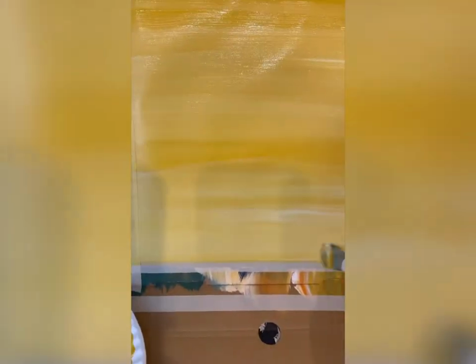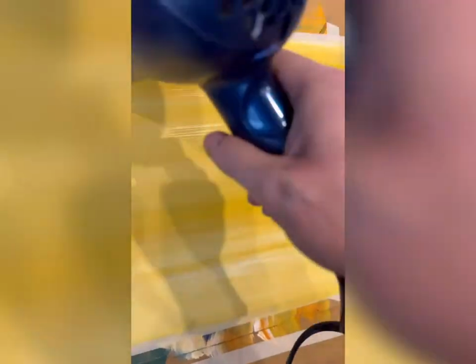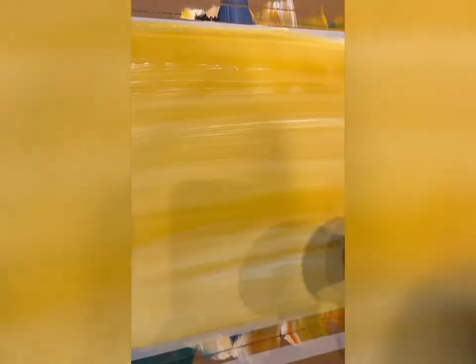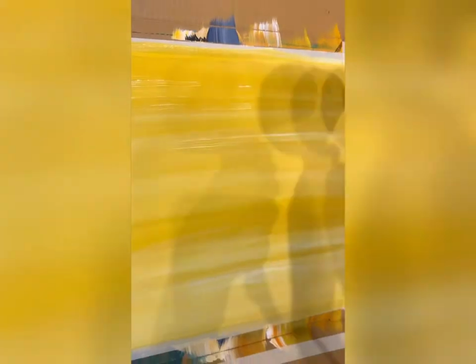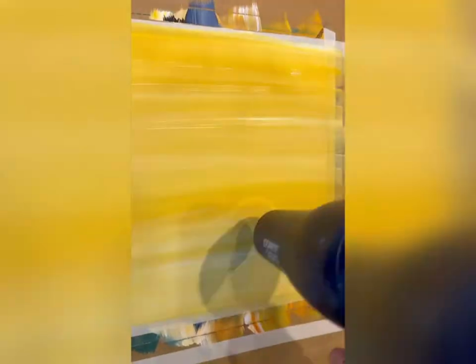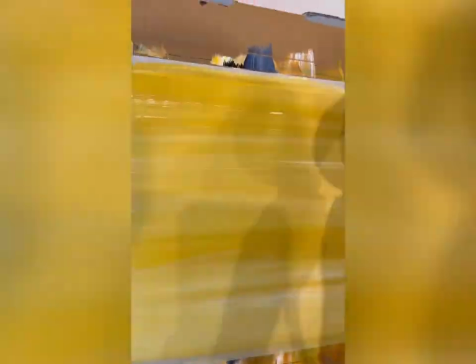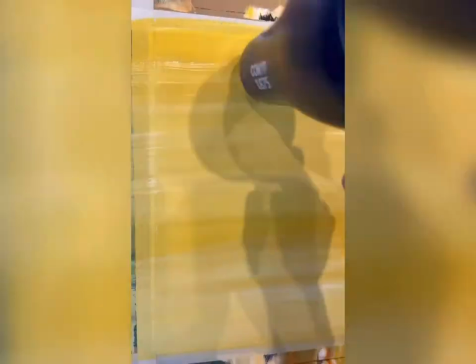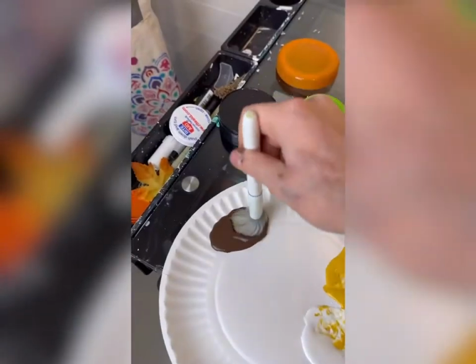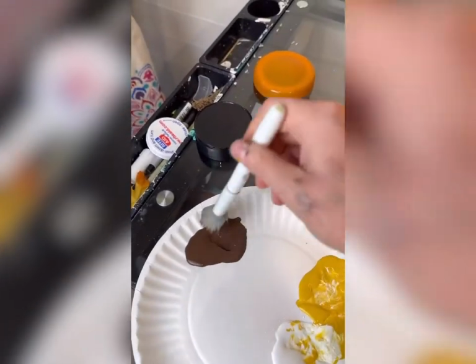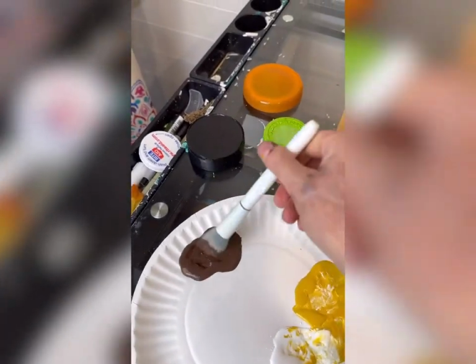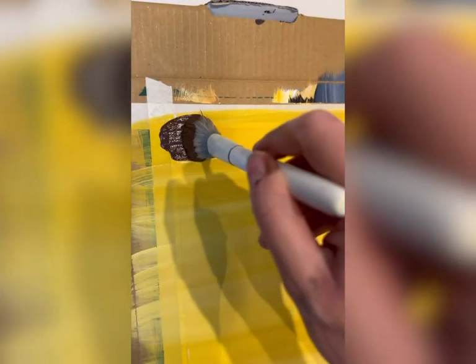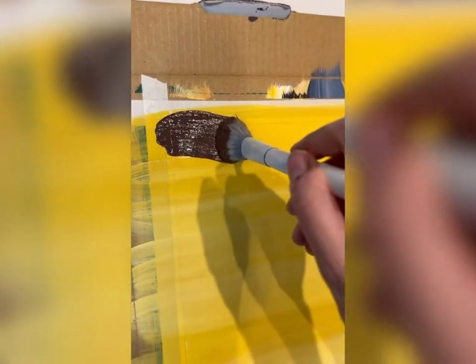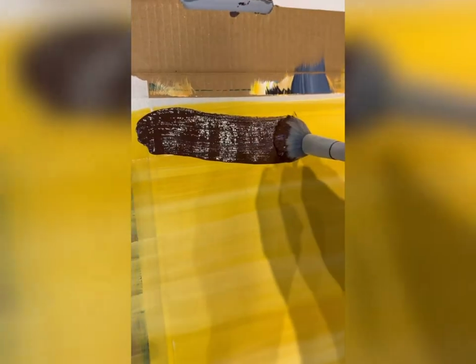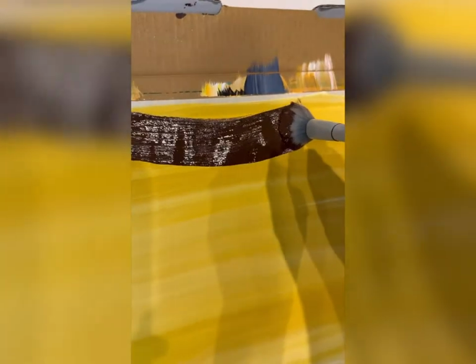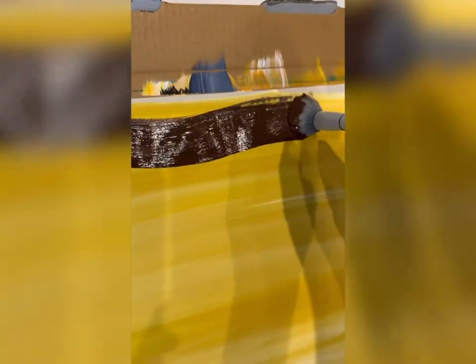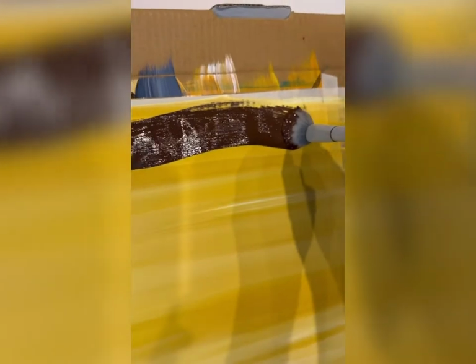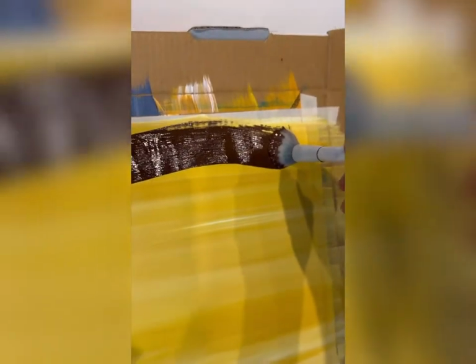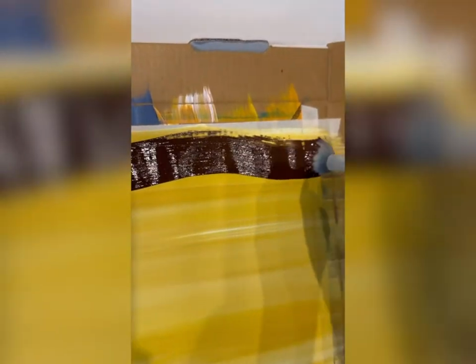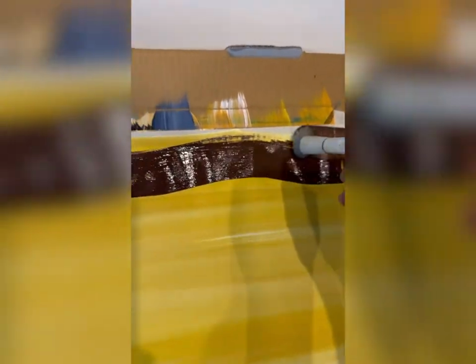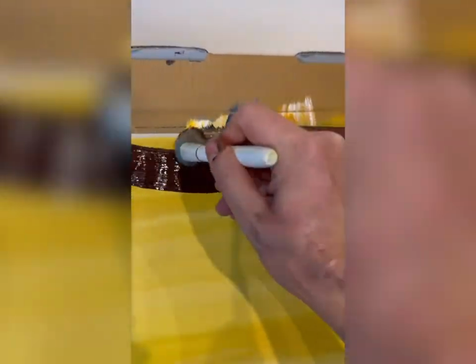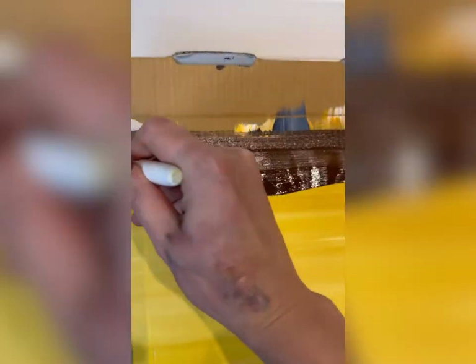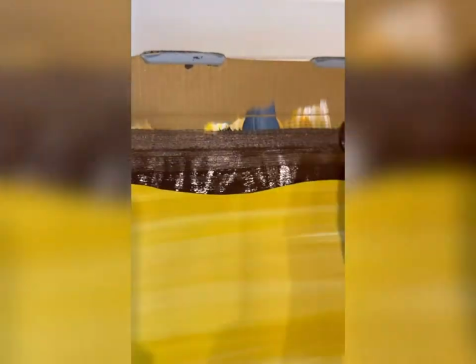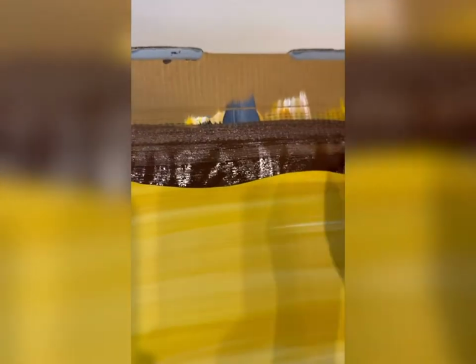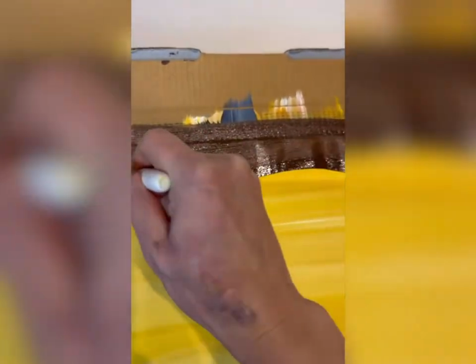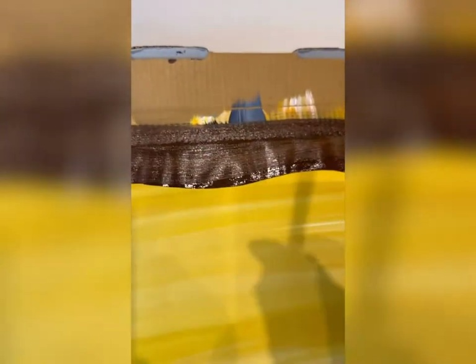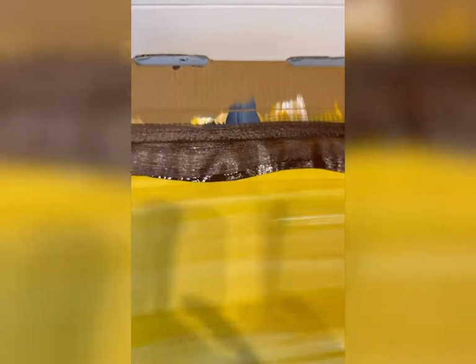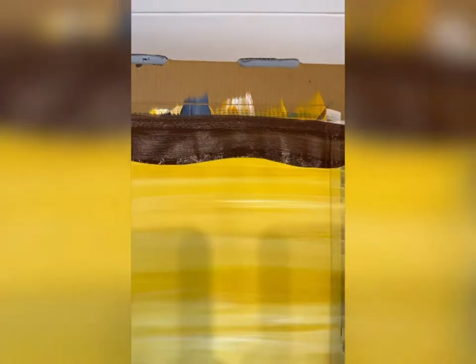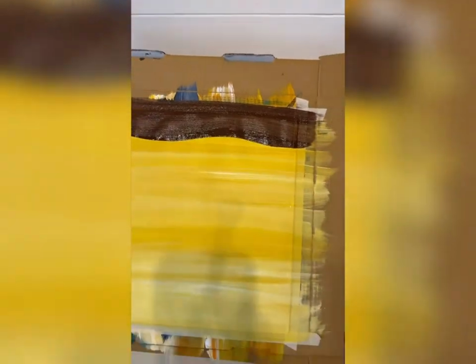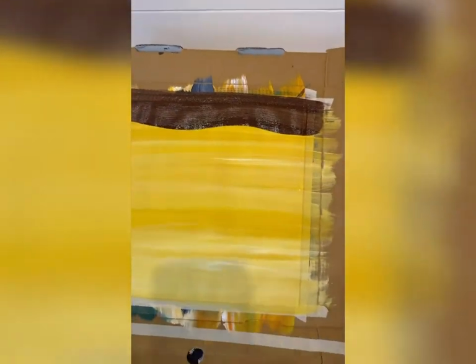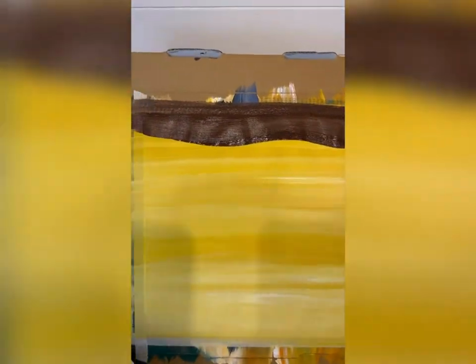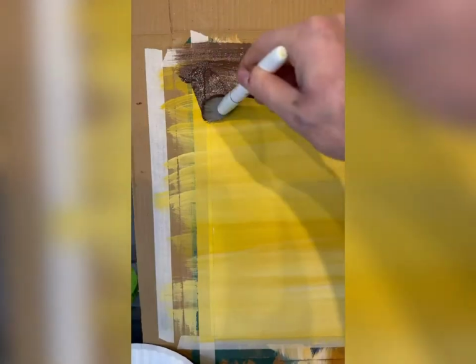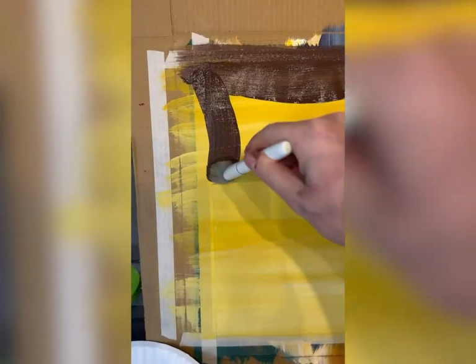There we go. And then I'm going to dry it really good. Now this is going to have a frame, so I'm going to take a clean mop brush and some dark brown paint and do kind of a wavy line on each of the sides of my paper.